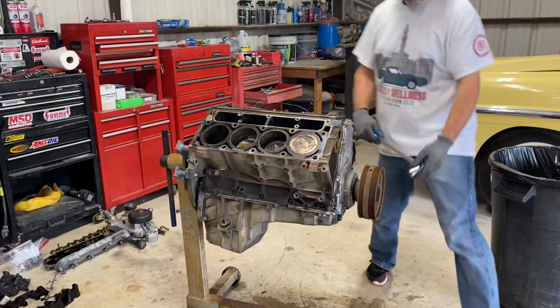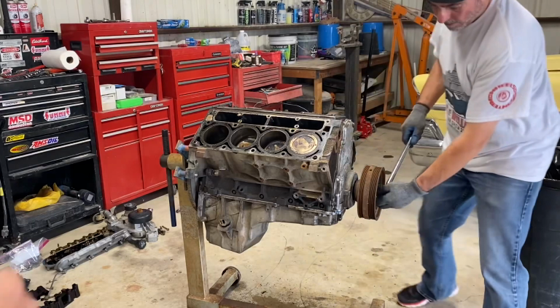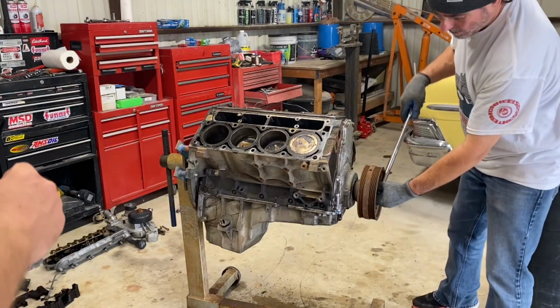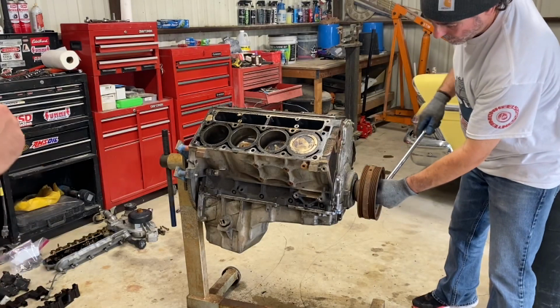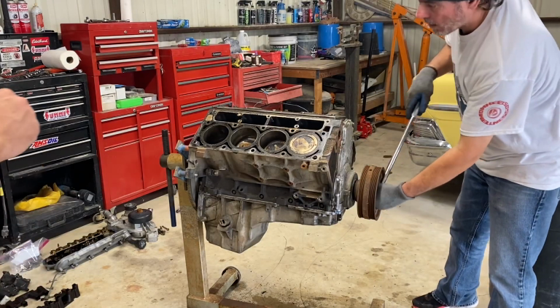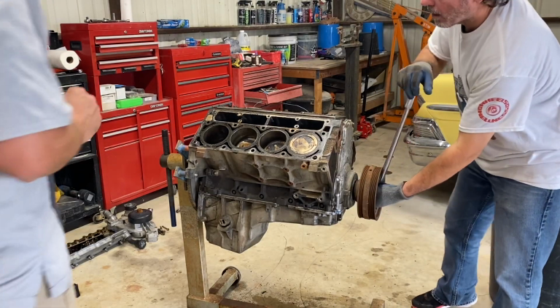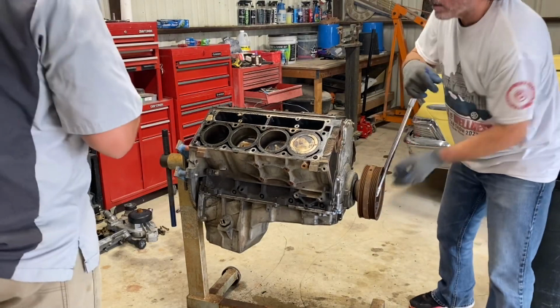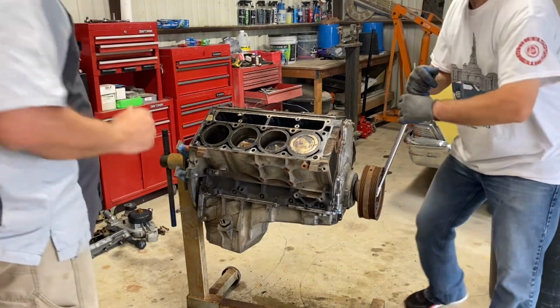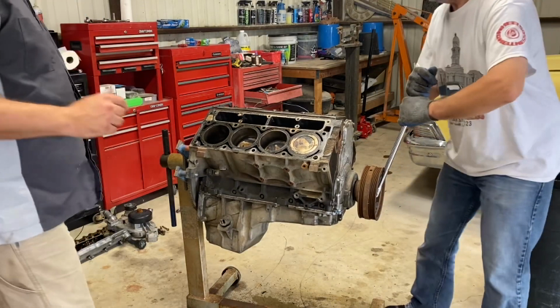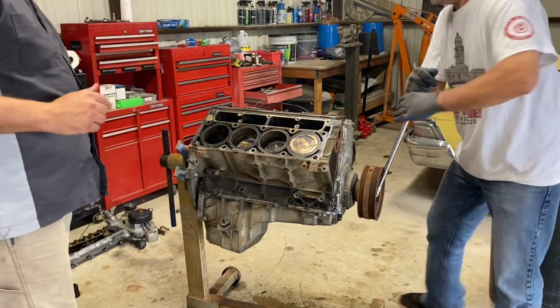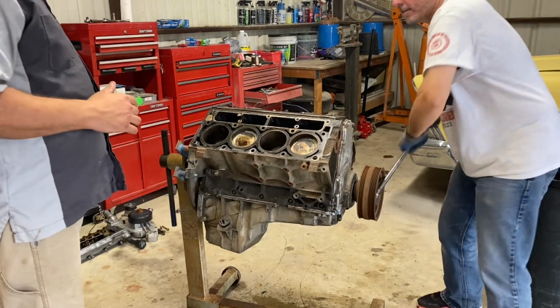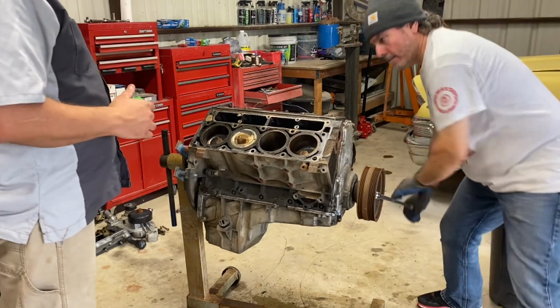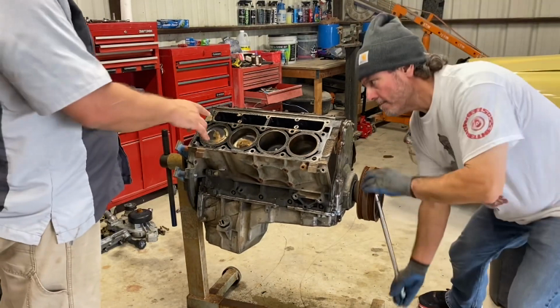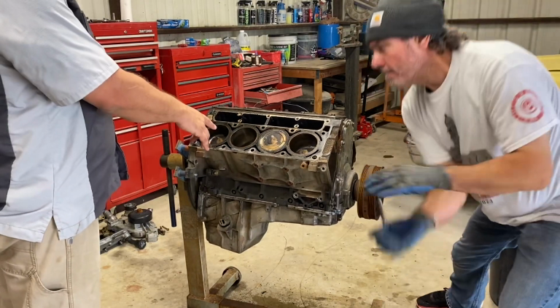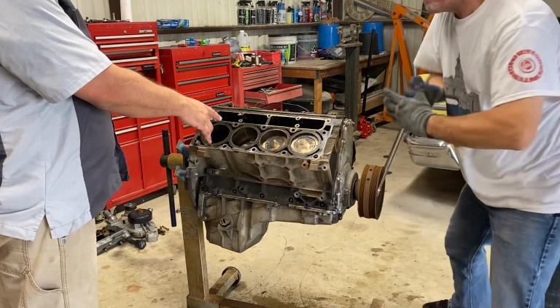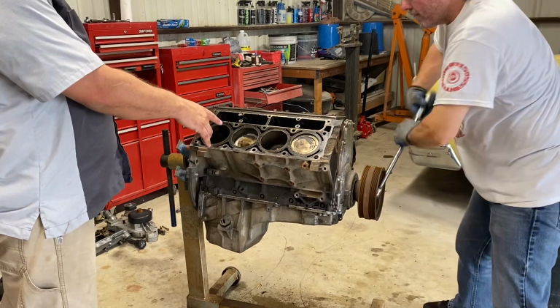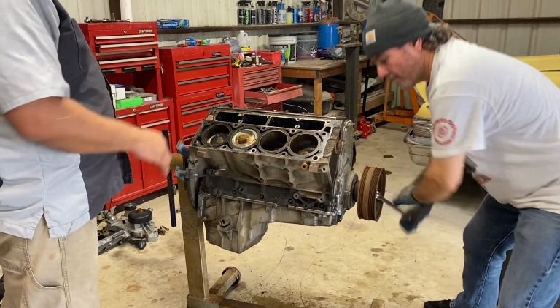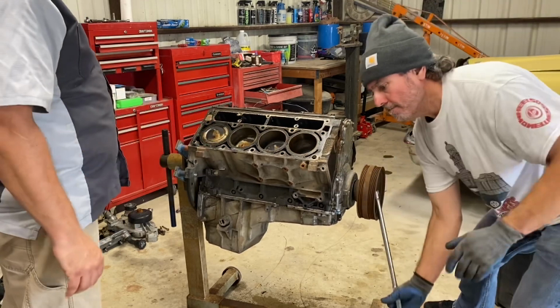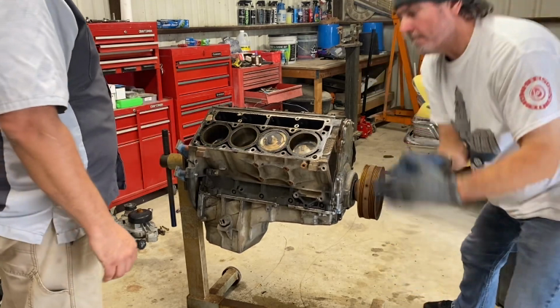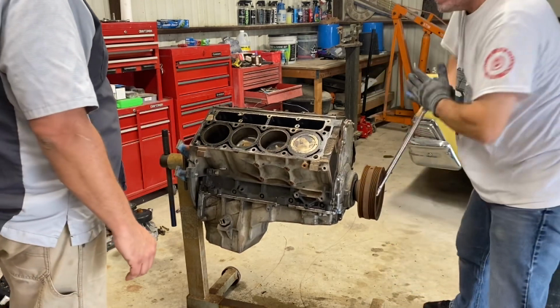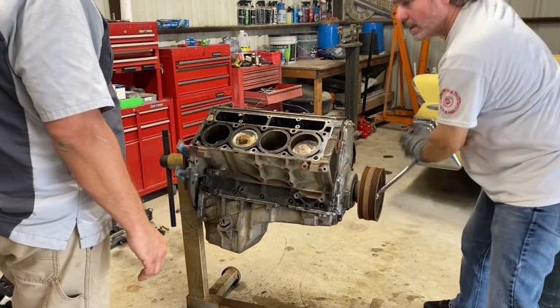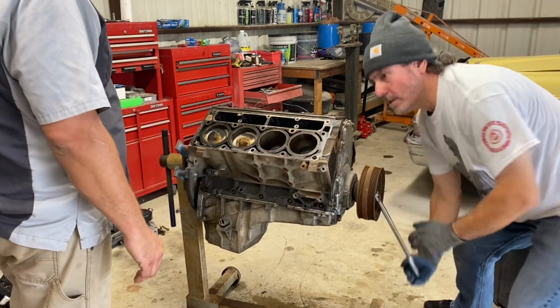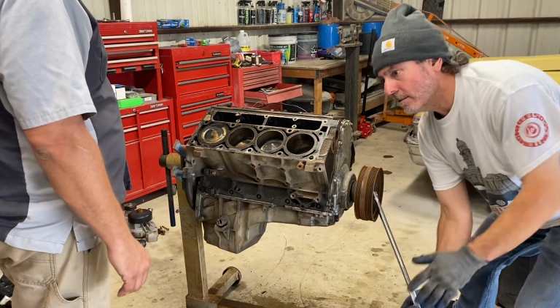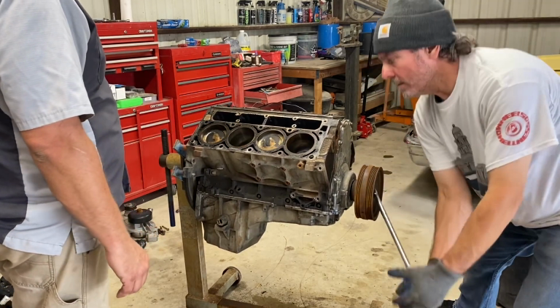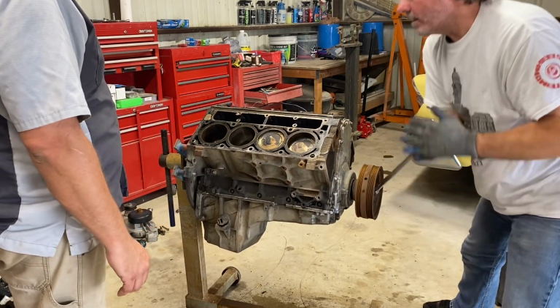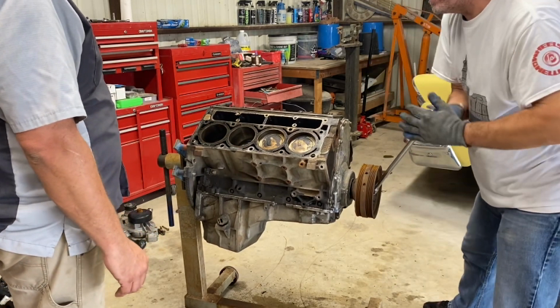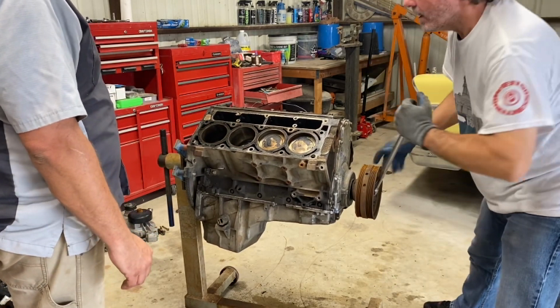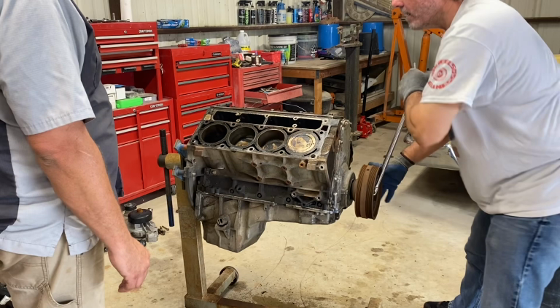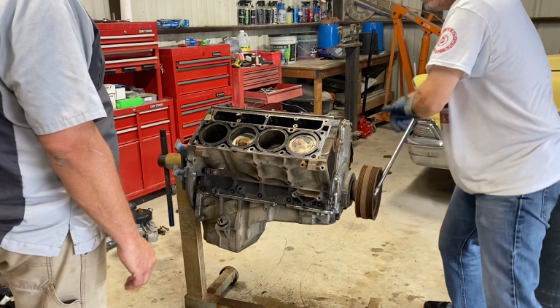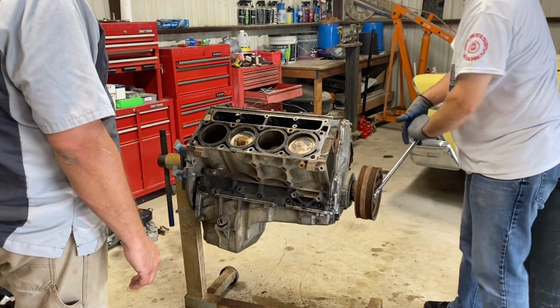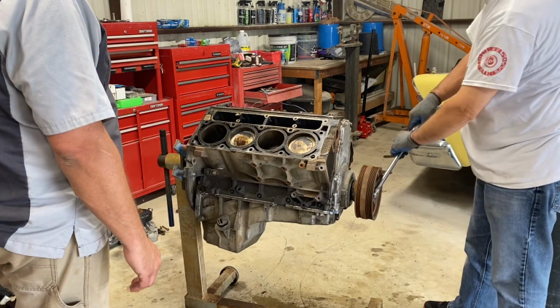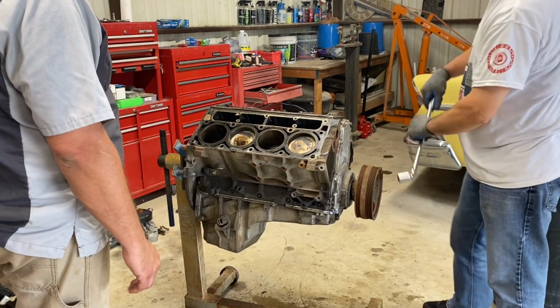We soaked this for seven minutes in Marvel Mystery Oil and the engine turns over 360 degrees. Anybody that does not believe that stuff works is out of their freaking mind.